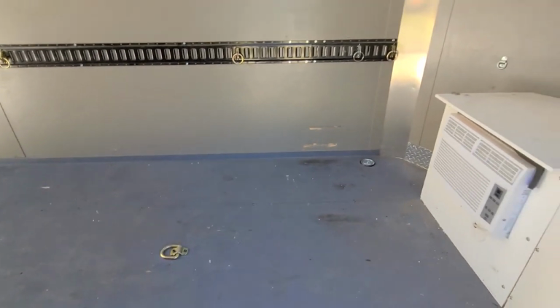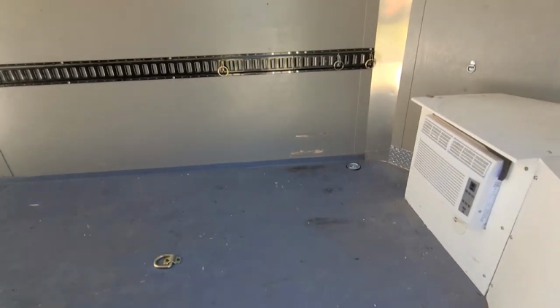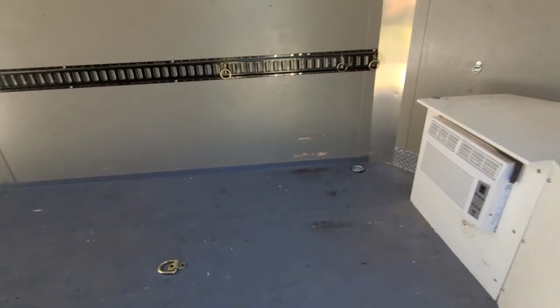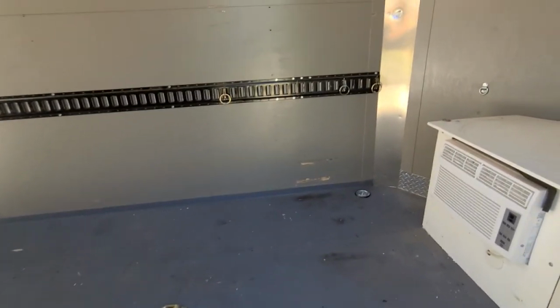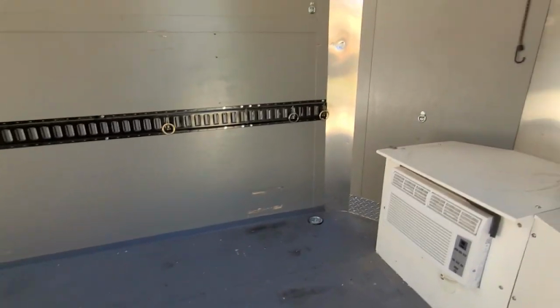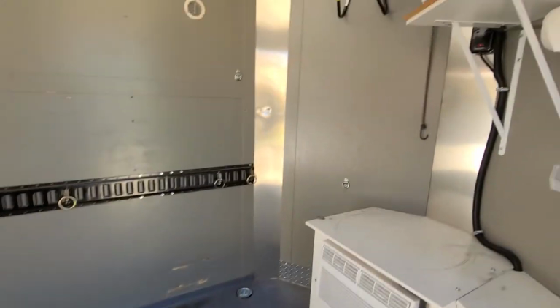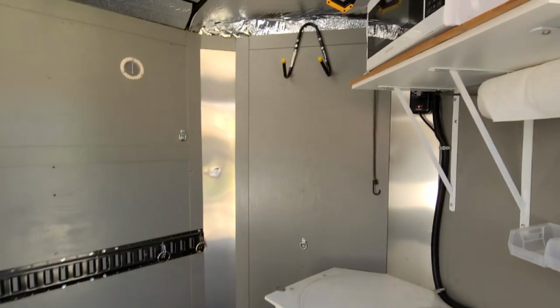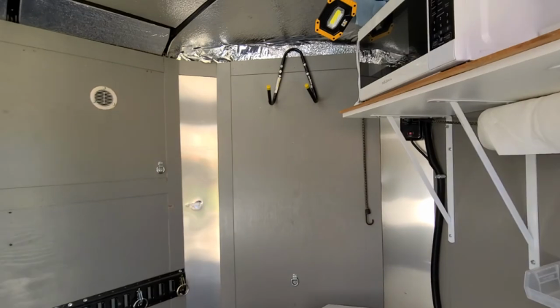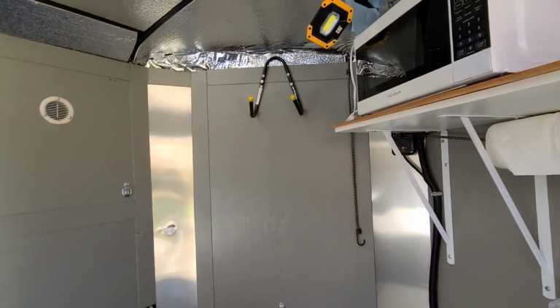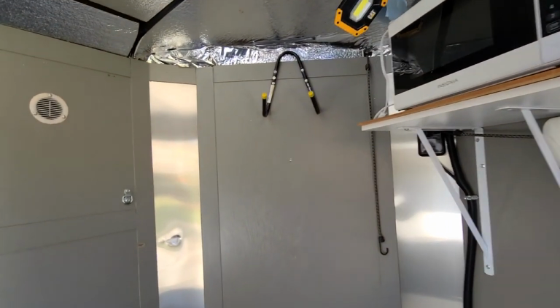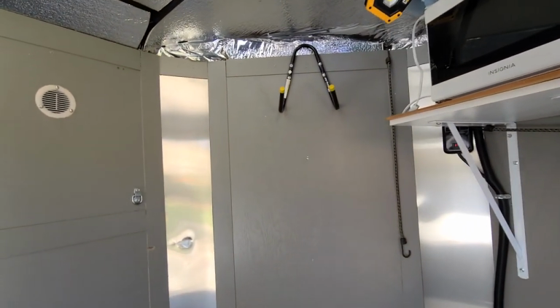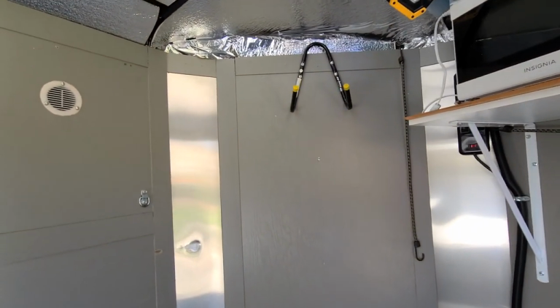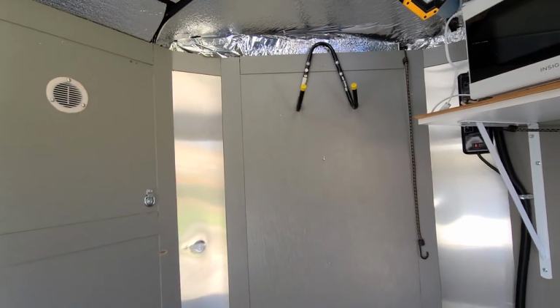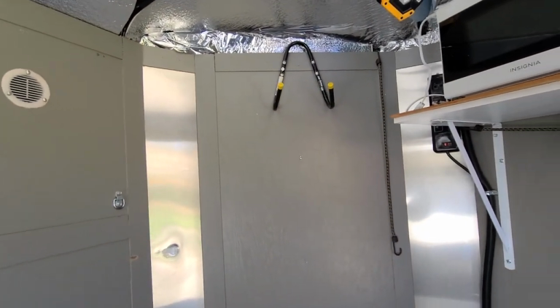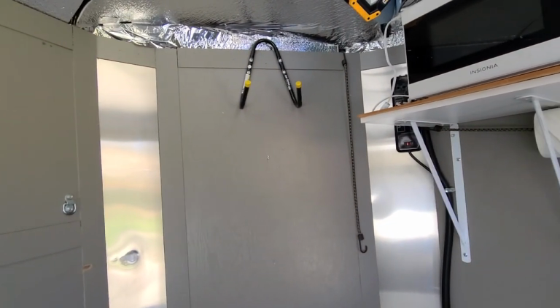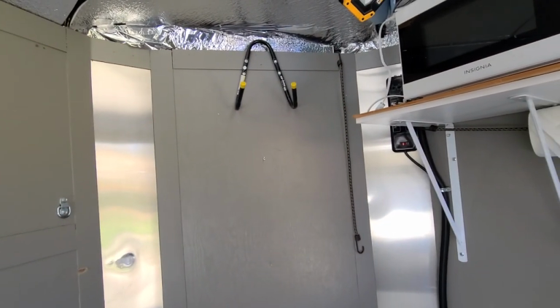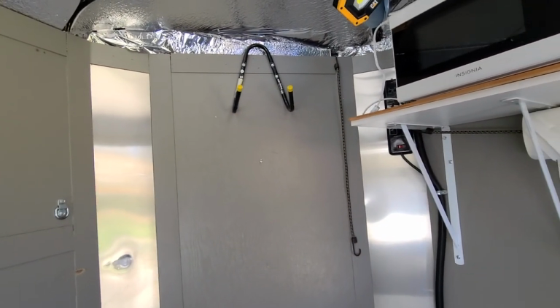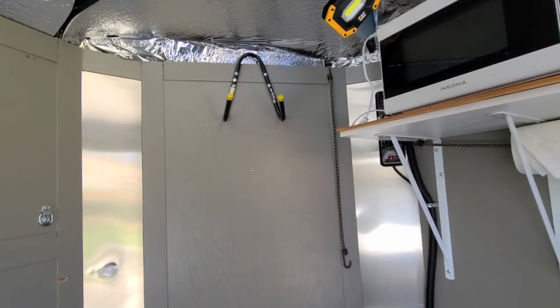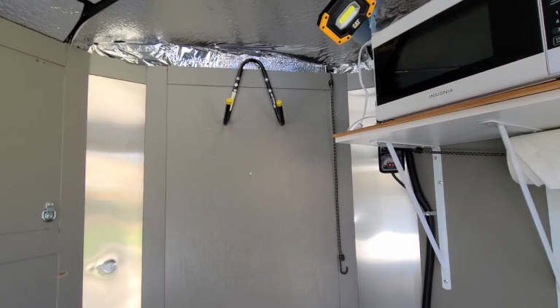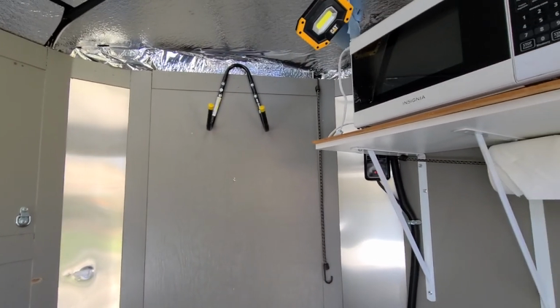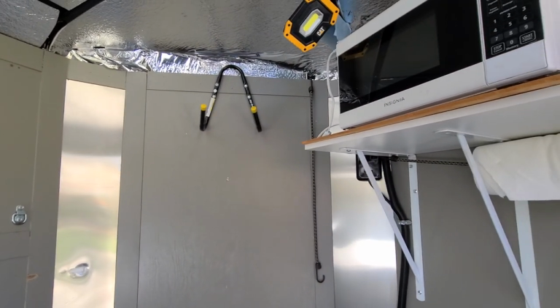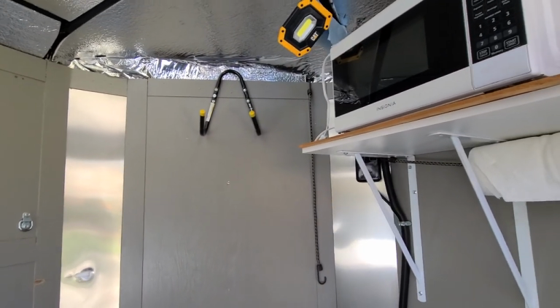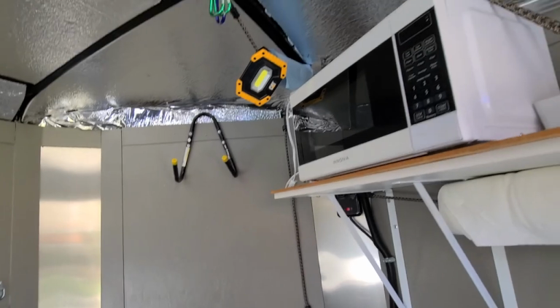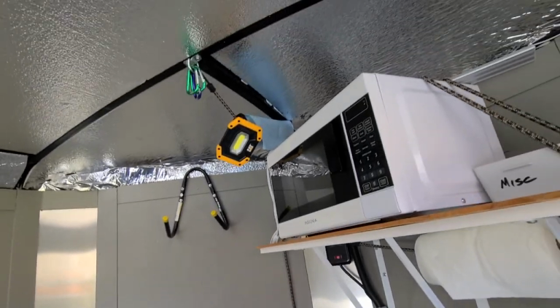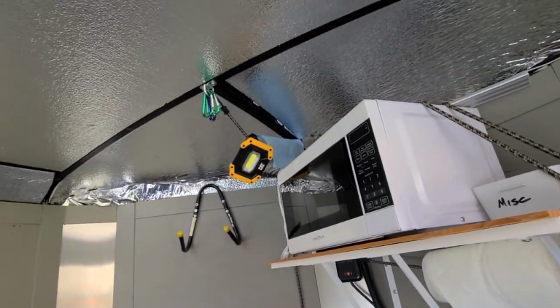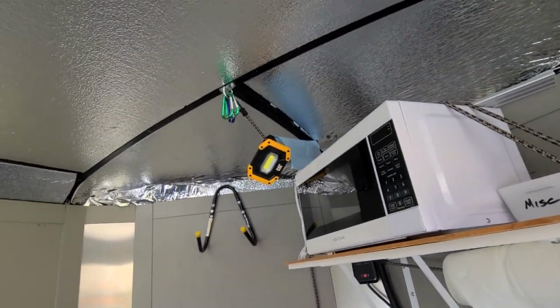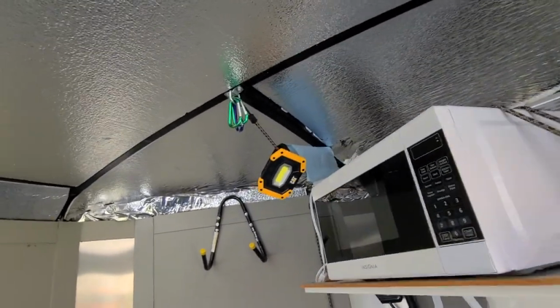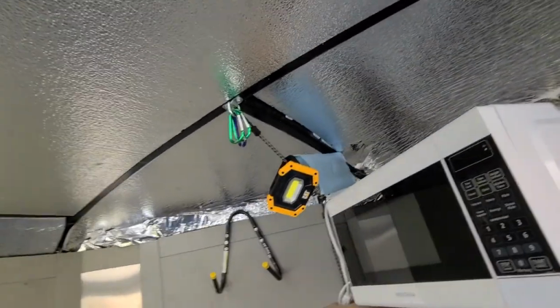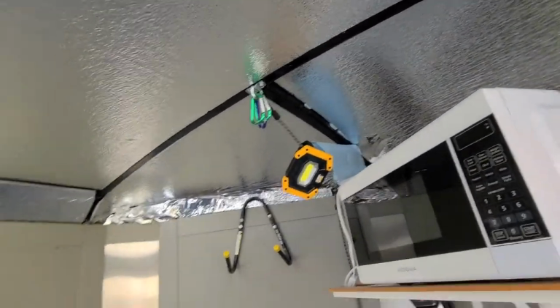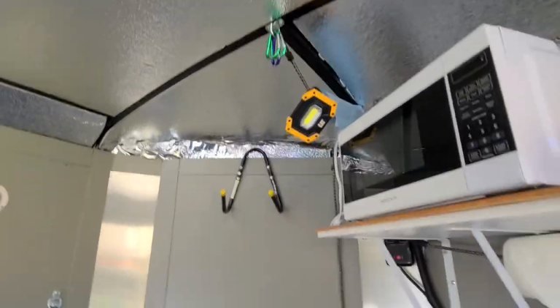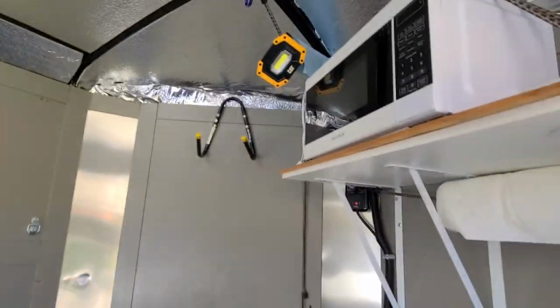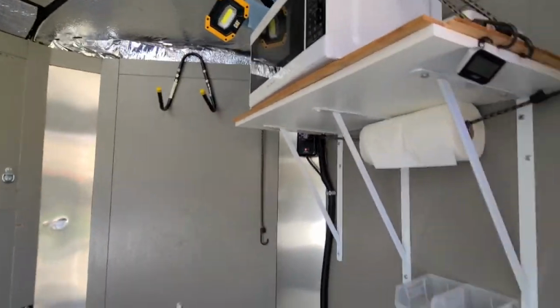Got some e-track on the wall if you need to tie down stuff. Got some hooks up here — good for hanging leathers, hang your helmet on. There are little clips up there, you can hang a helmet from there.